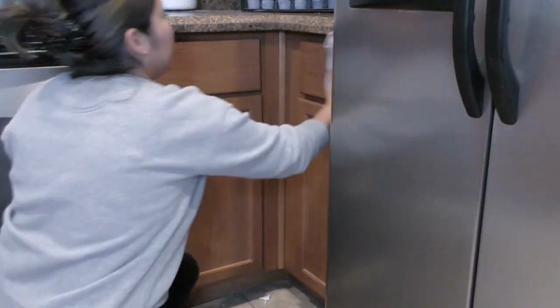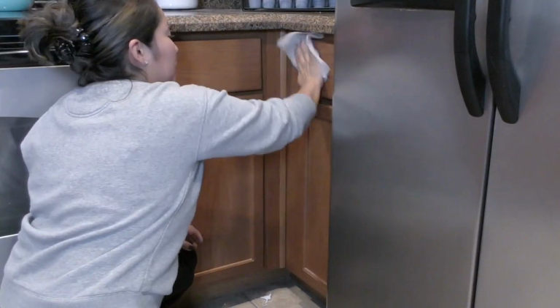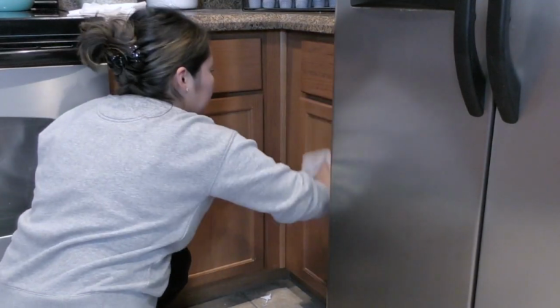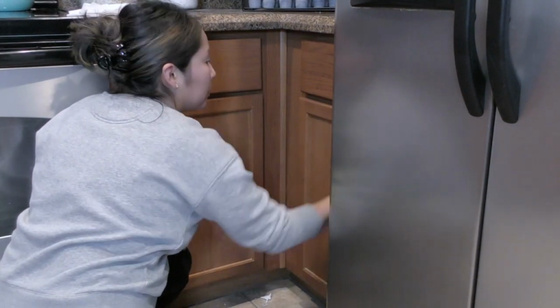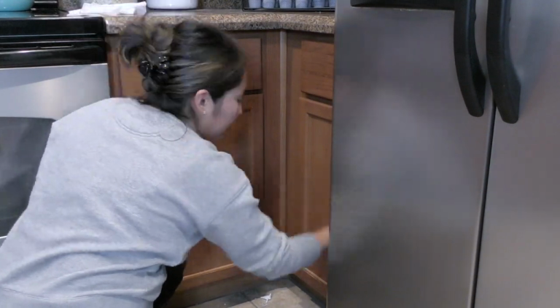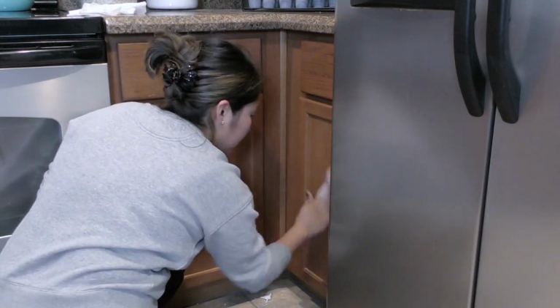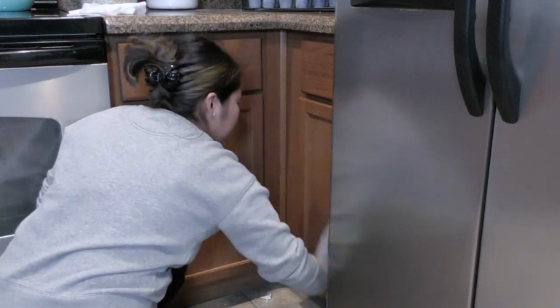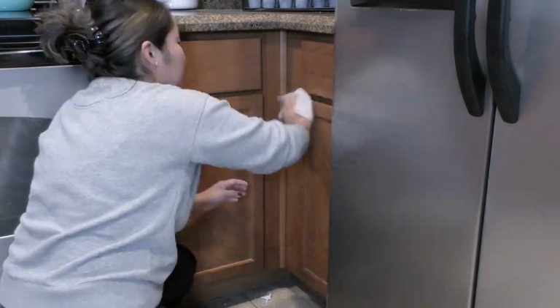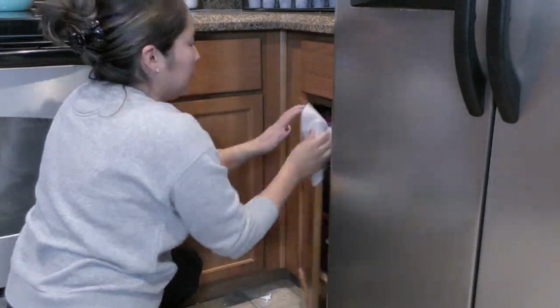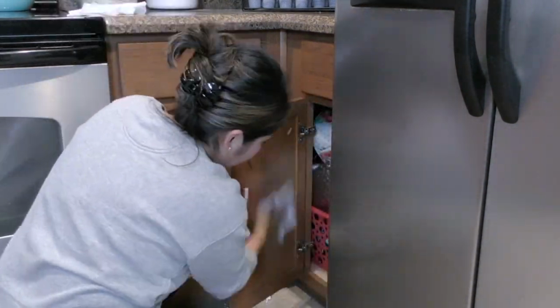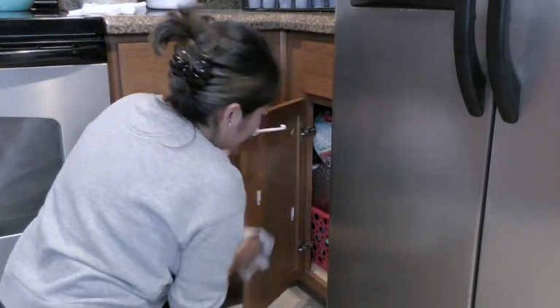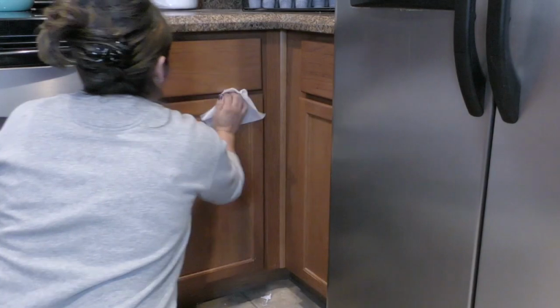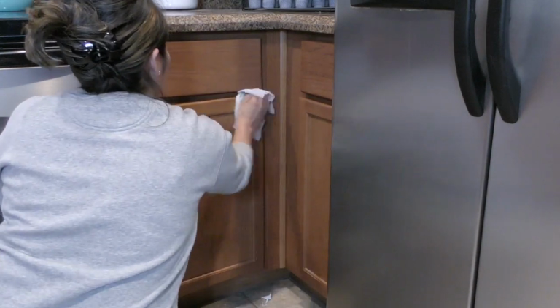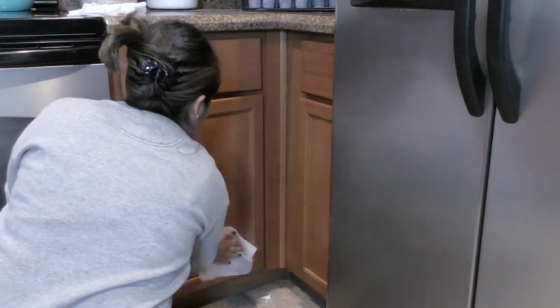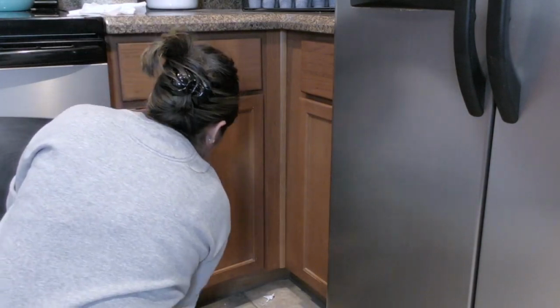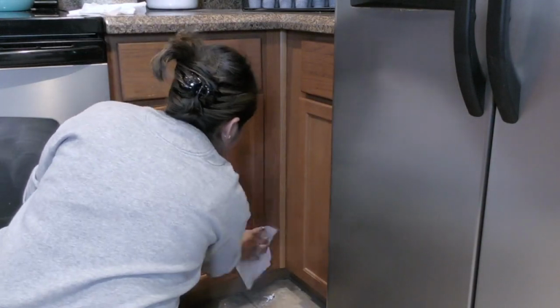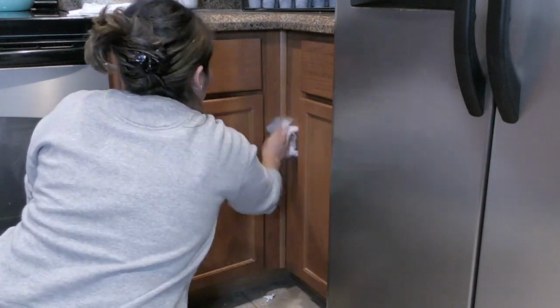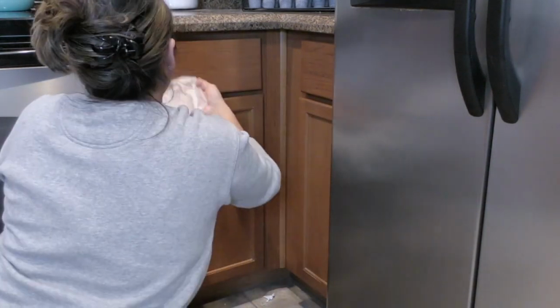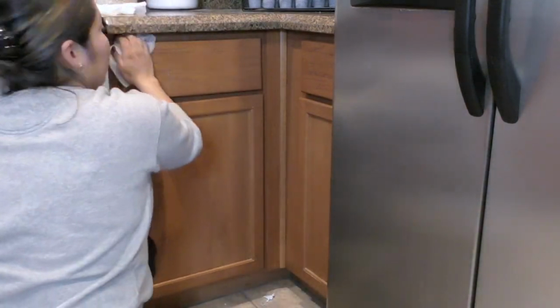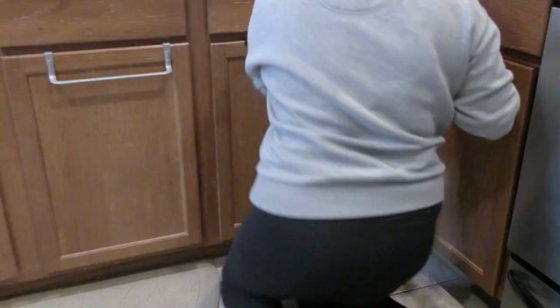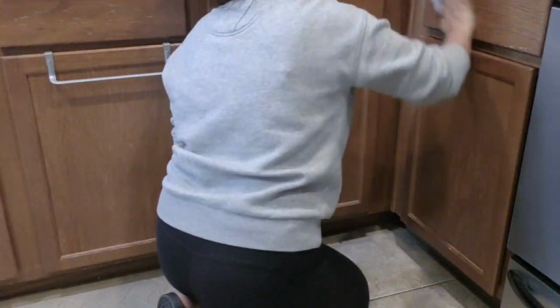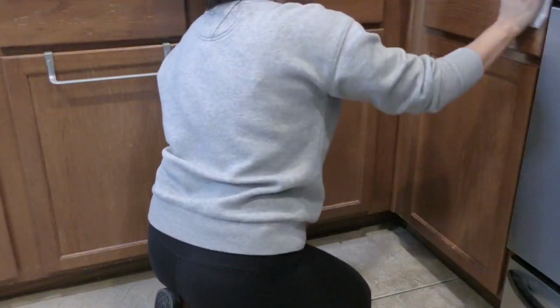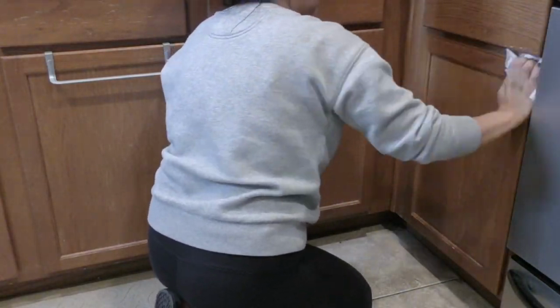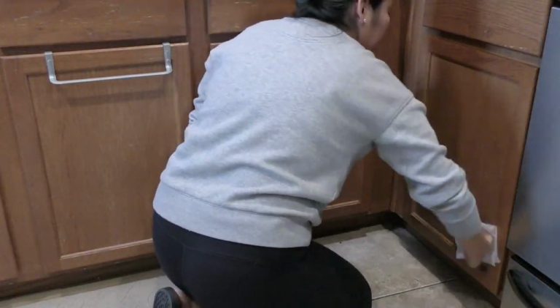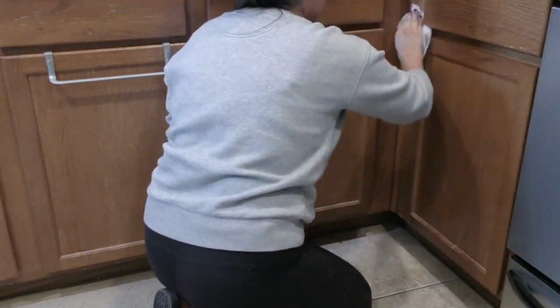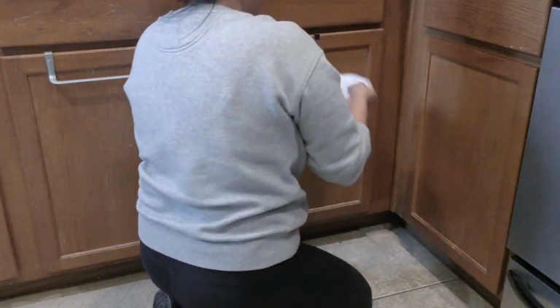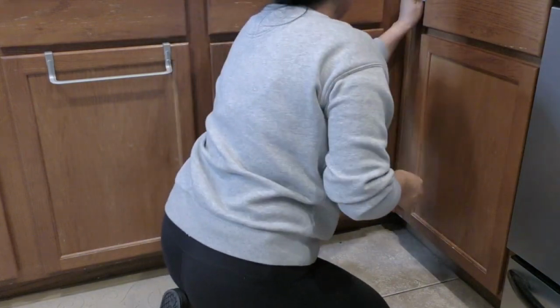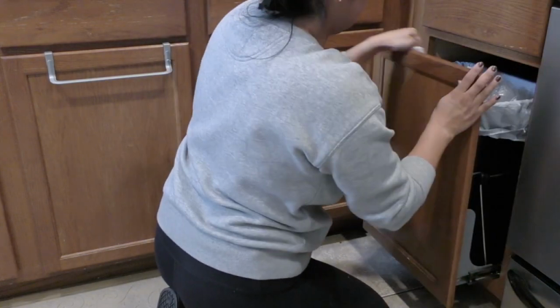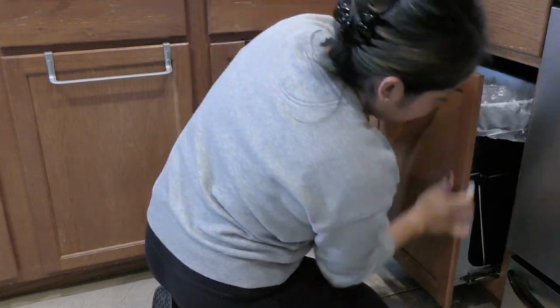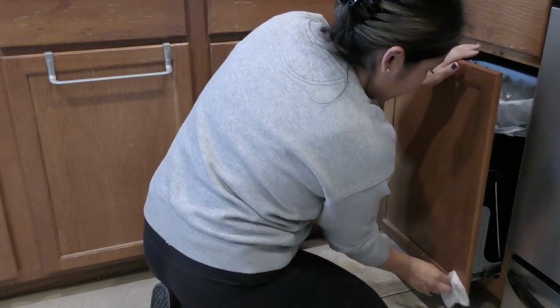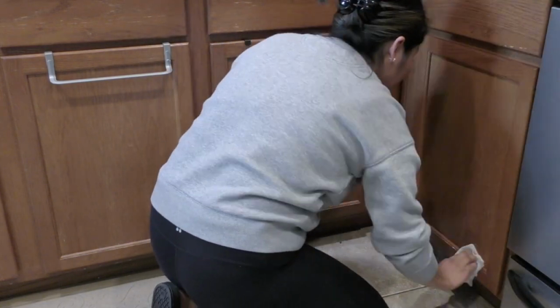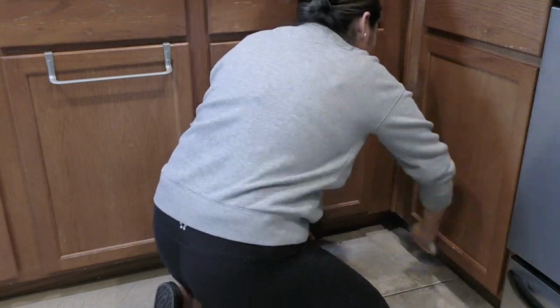I'm going to start wiping down the bottom cabinets, but this time I'm using a Lysol wipe, because my children typically touch these bottom cabinets a lot, so I want to make sure they're free of germs.